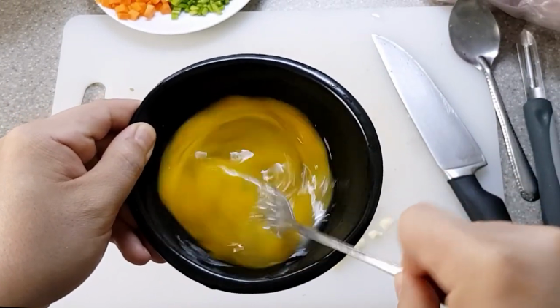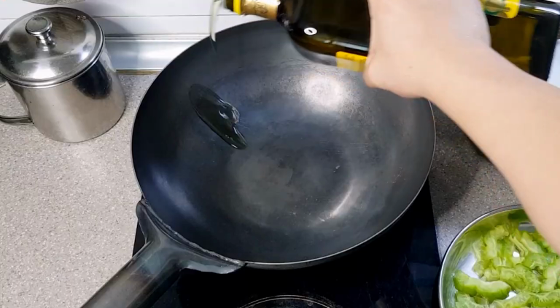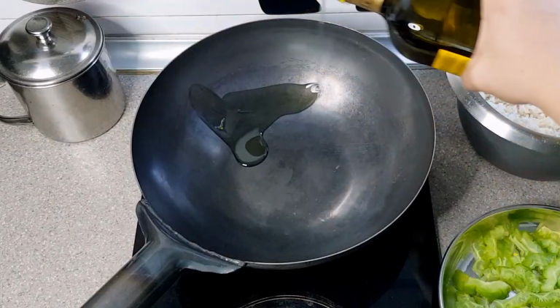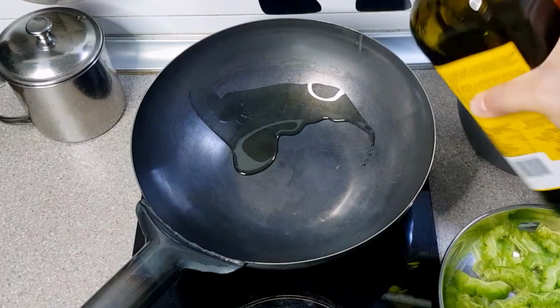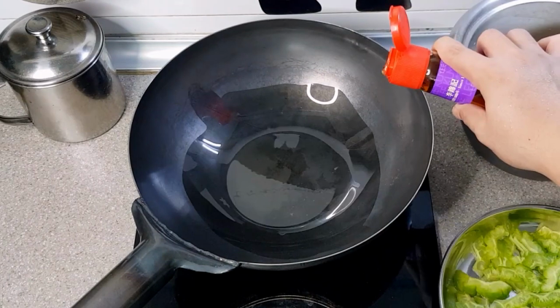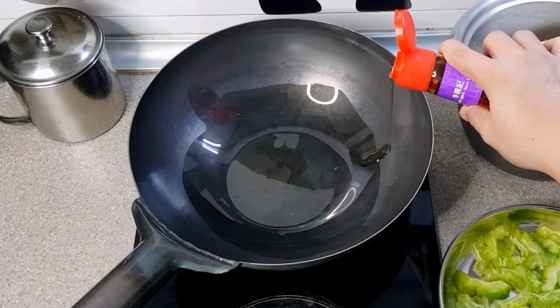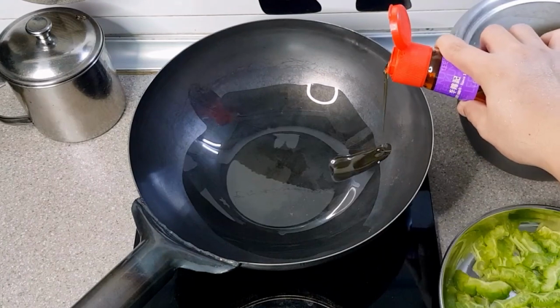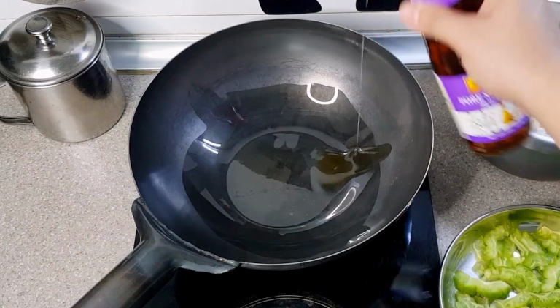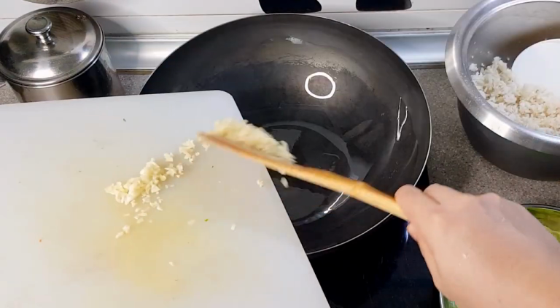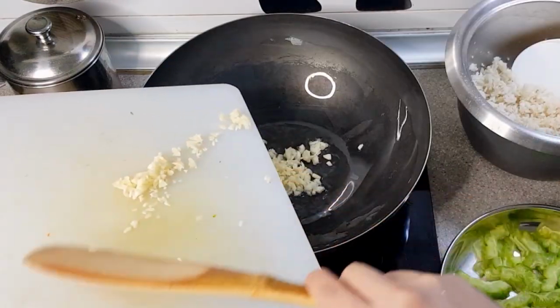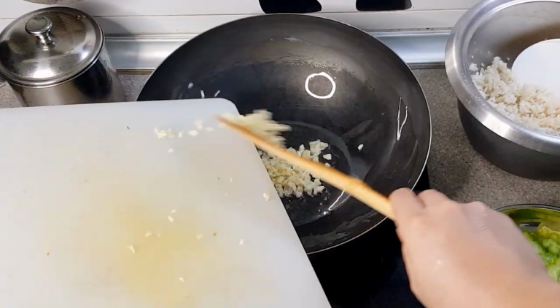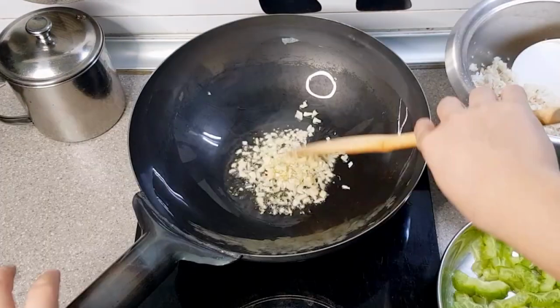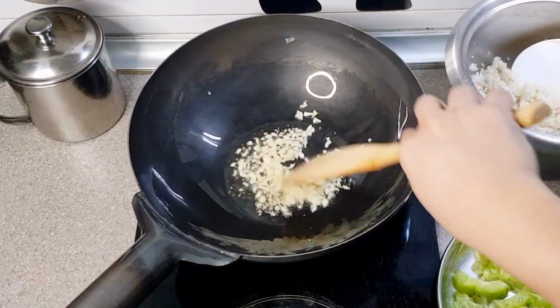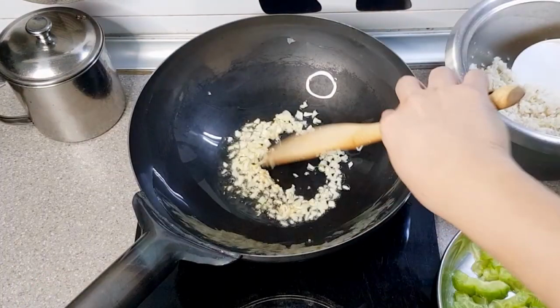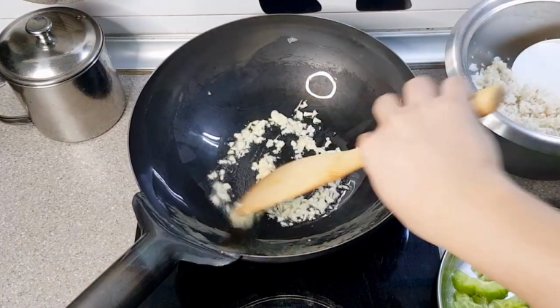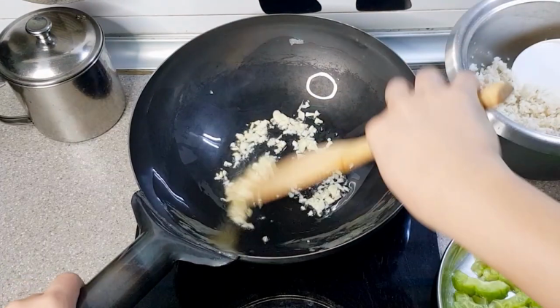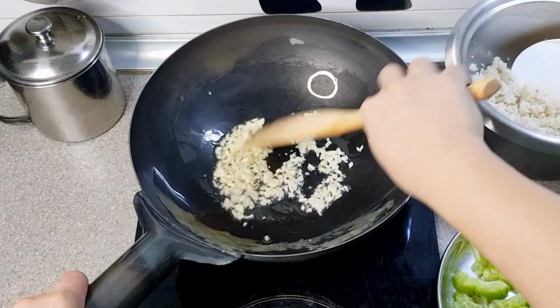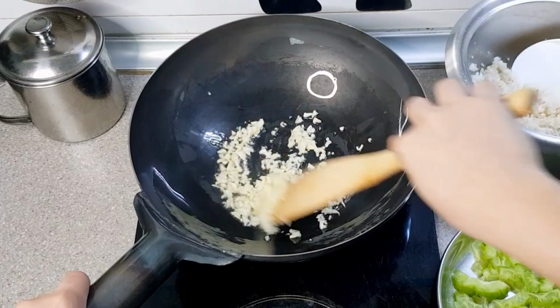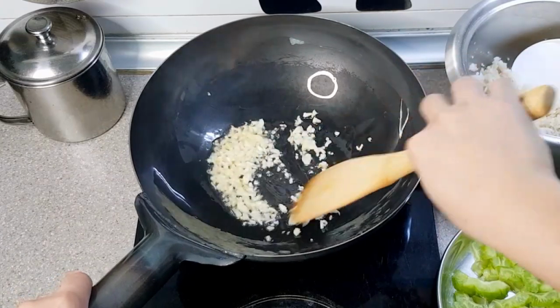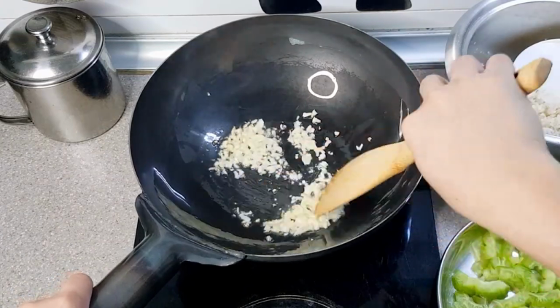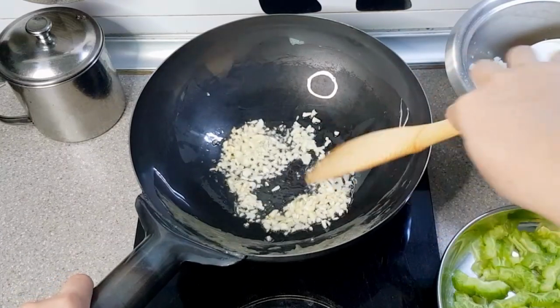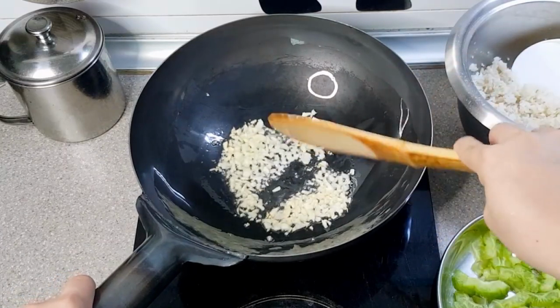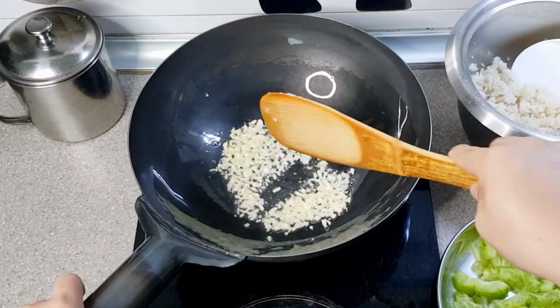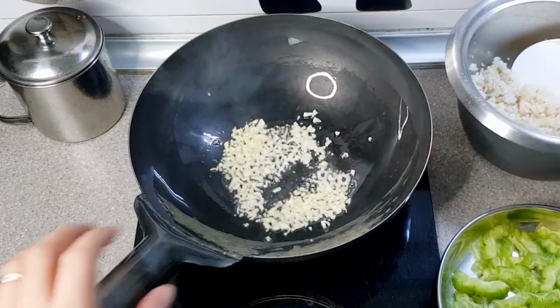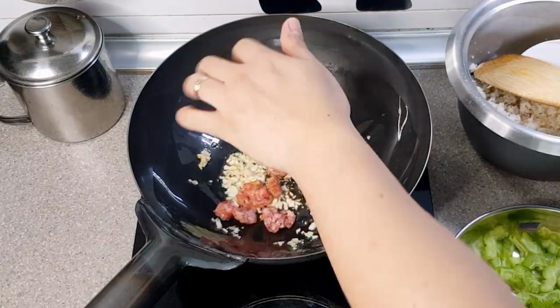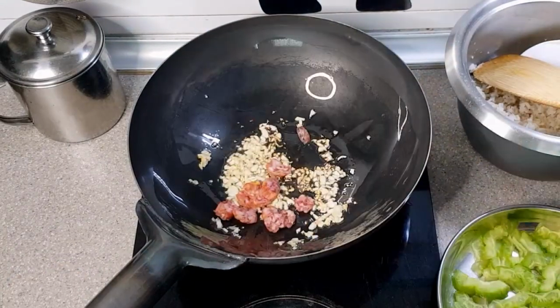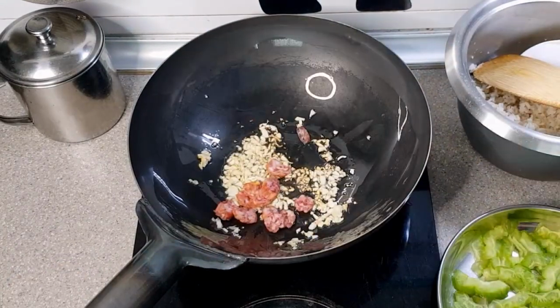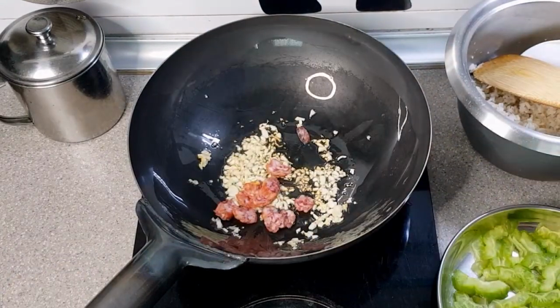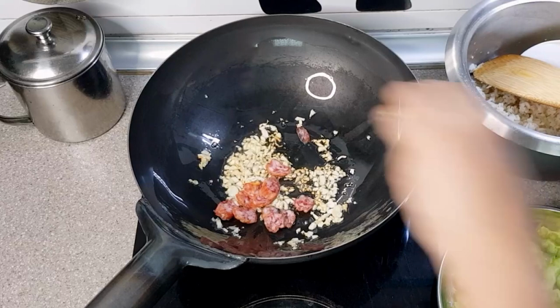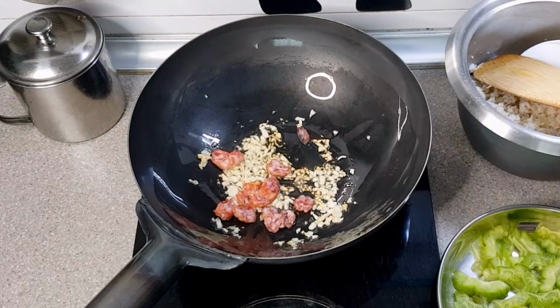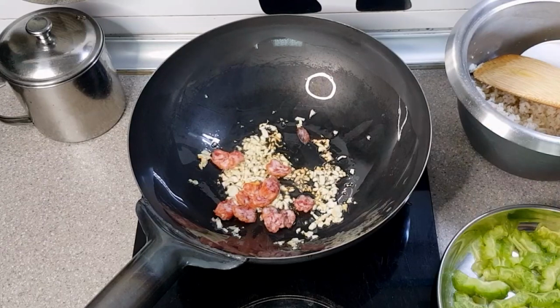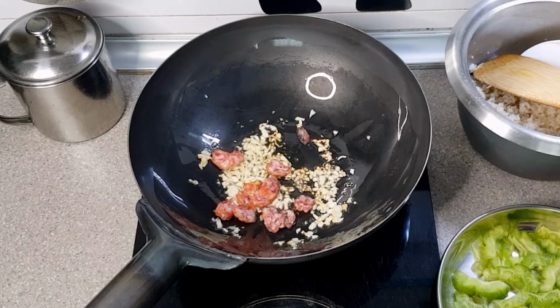In a hot wok, put in olive oil and a dash of sesame oil, followed by the minced garlic. Stir making sure it's not burnt, though we personally prefer our garlic browned which gives more aroma. Now put in the Chinese sausage, which should give sweetness next to the carrots.